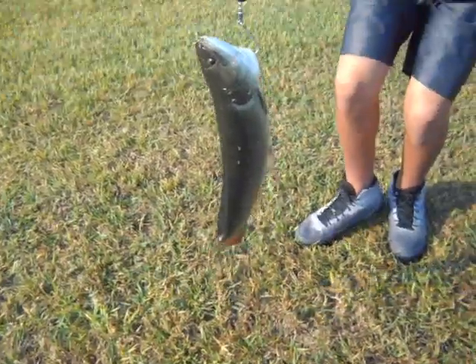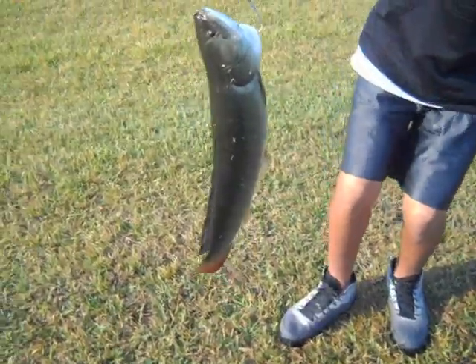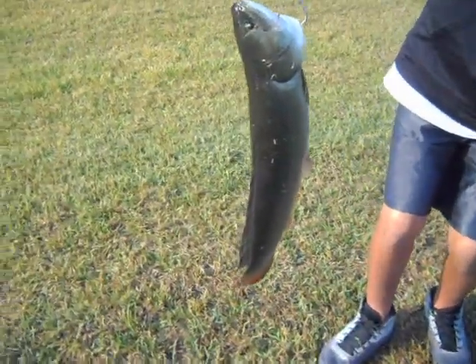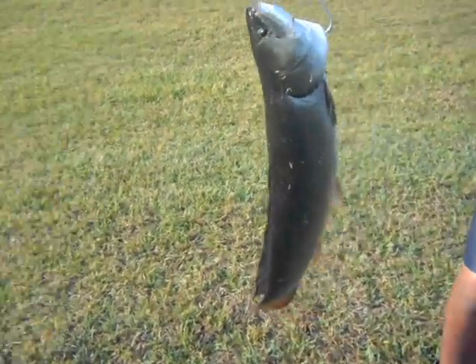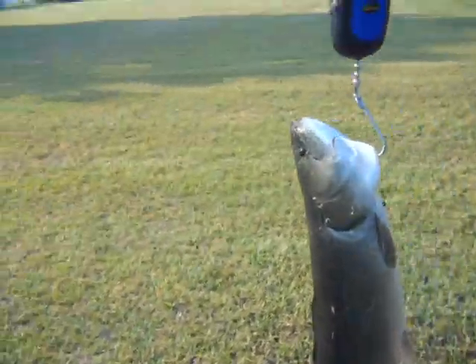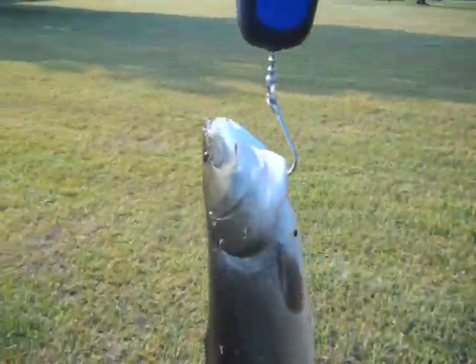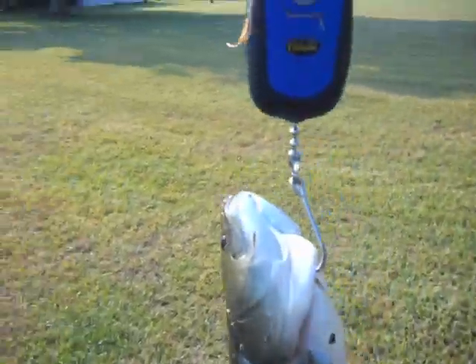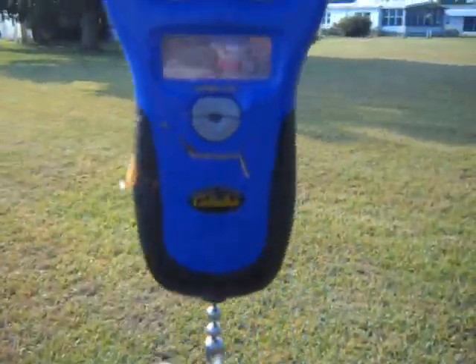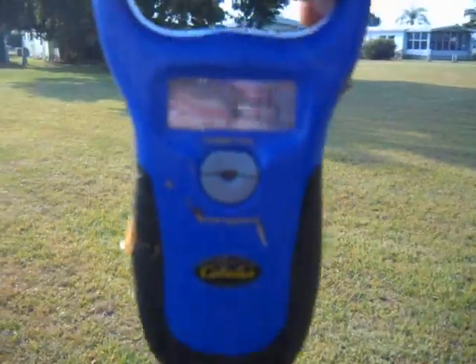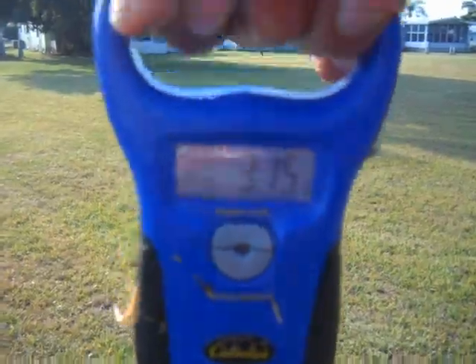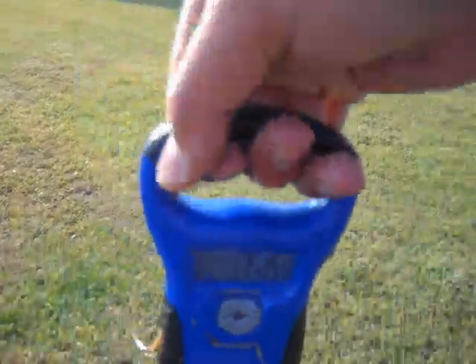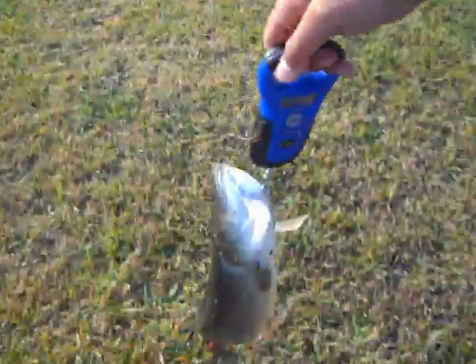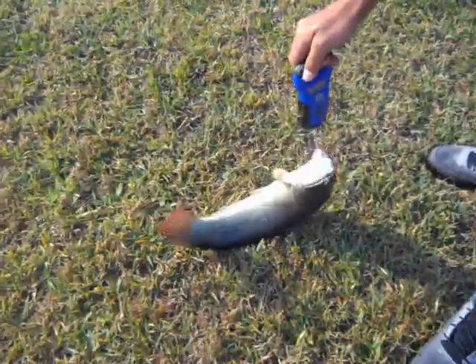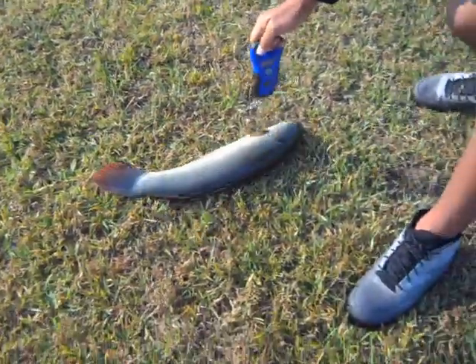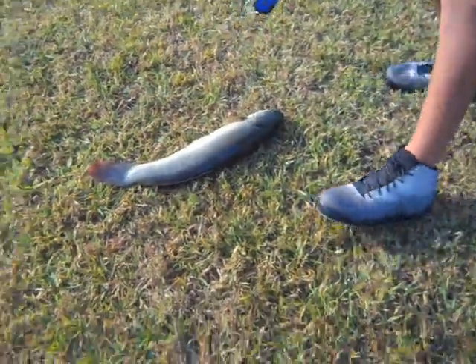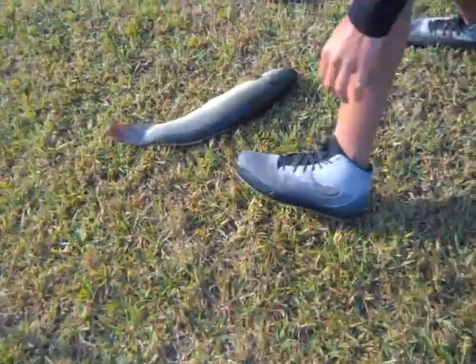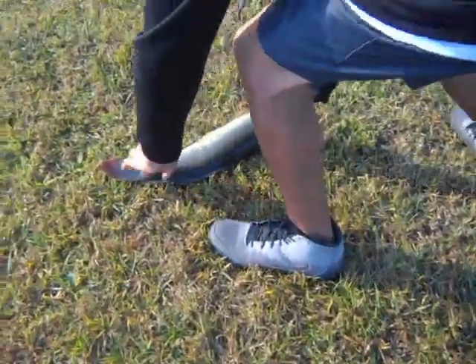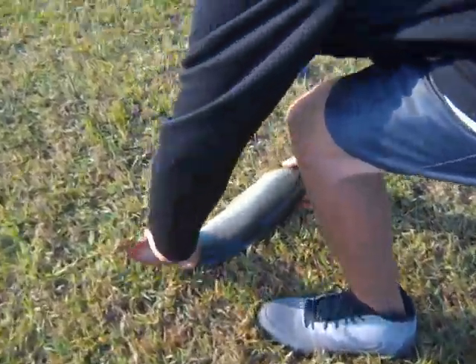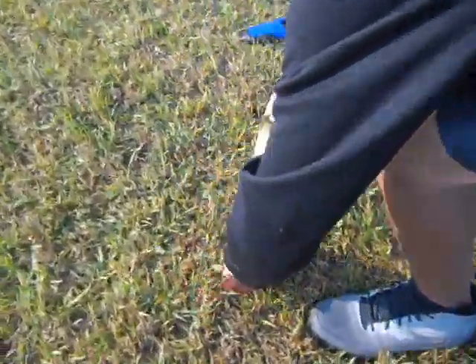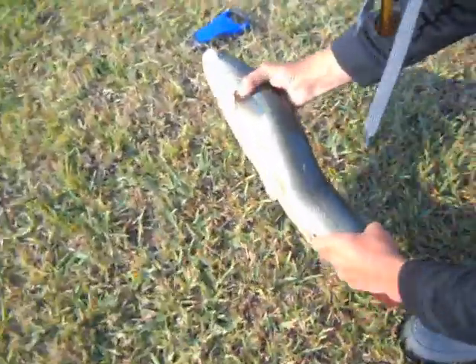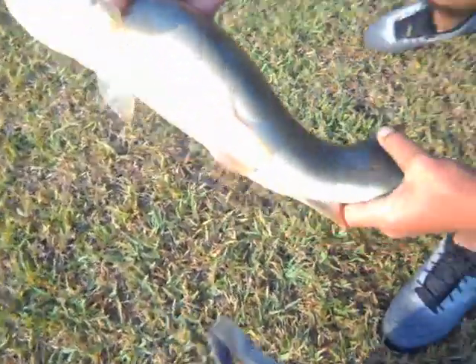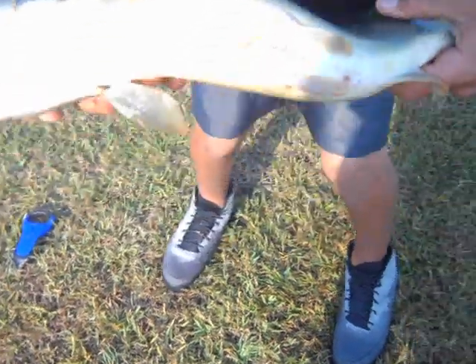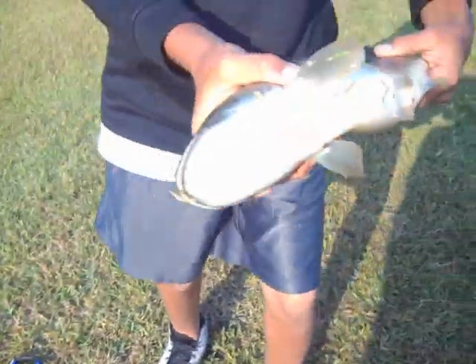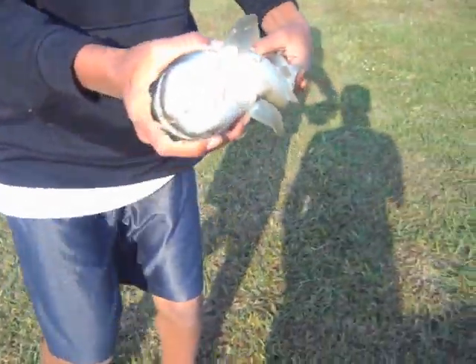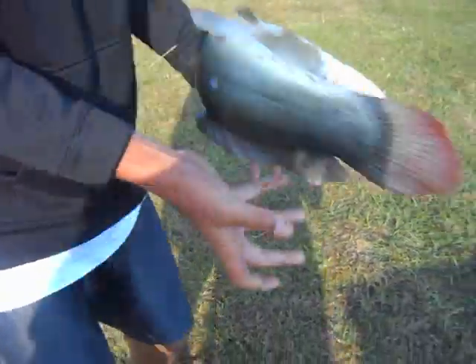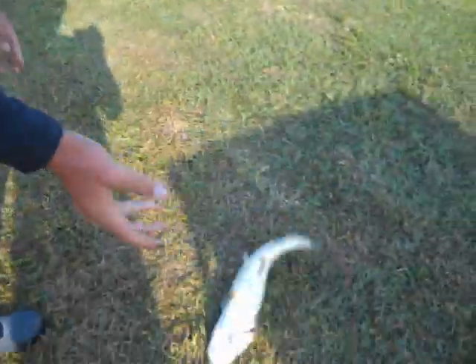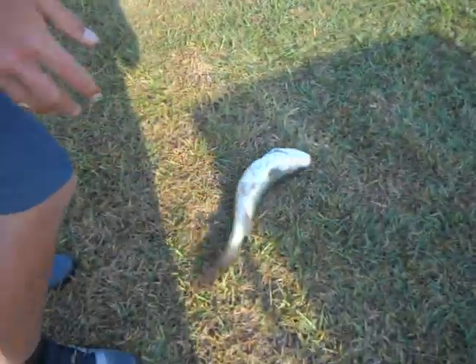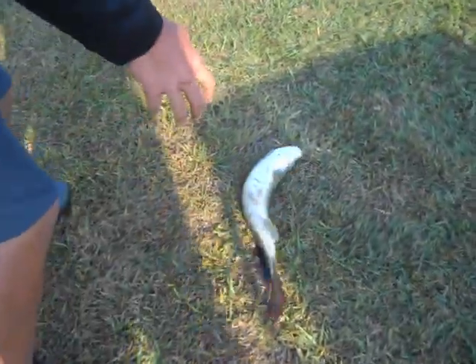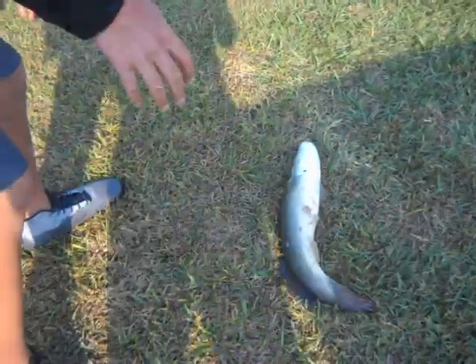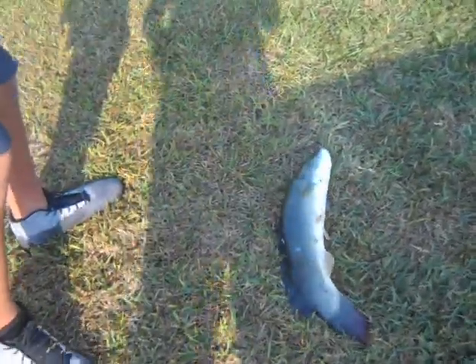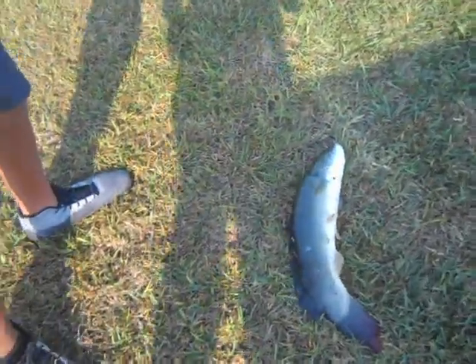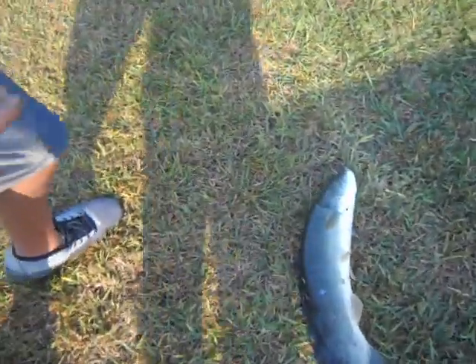Alright guys, we're gonna weigh it - 3 pounds 14 ounces... 4 pounds! That's a nice bowfin. Can you take one more picture on my phone? Alright guys, we'll keep you updated. Bye!